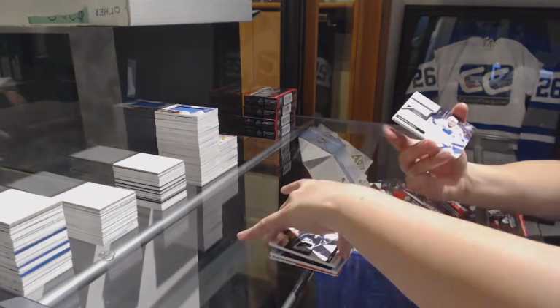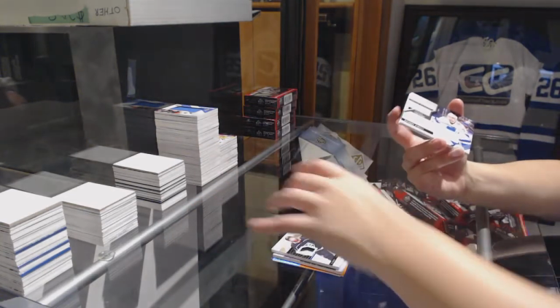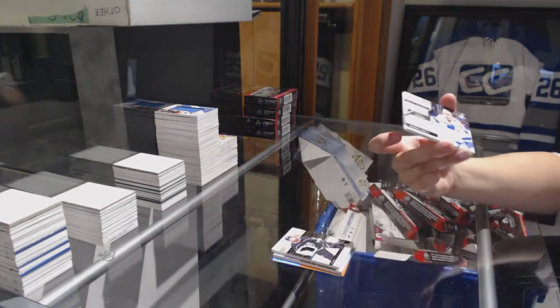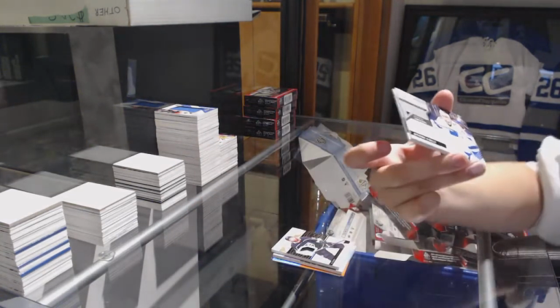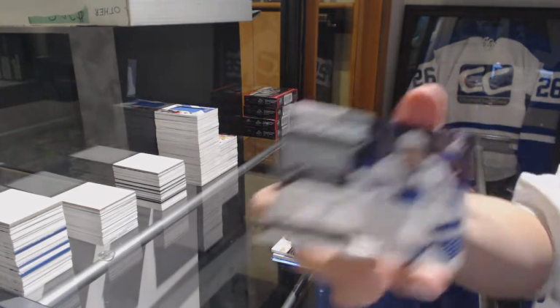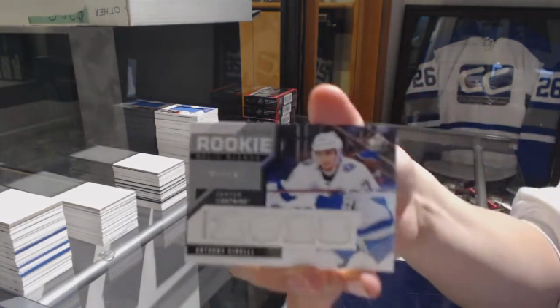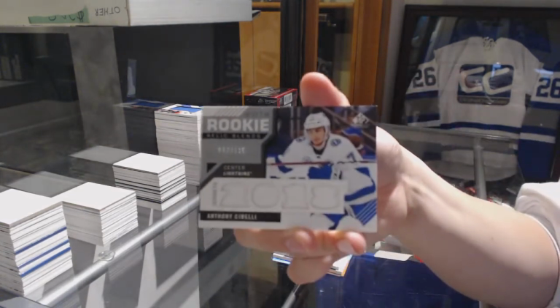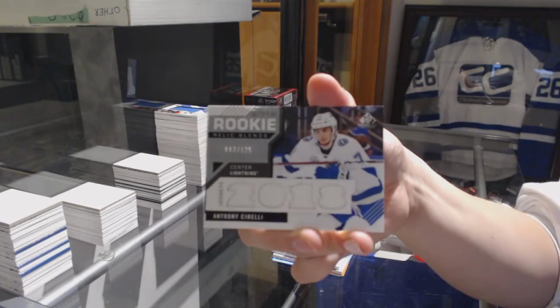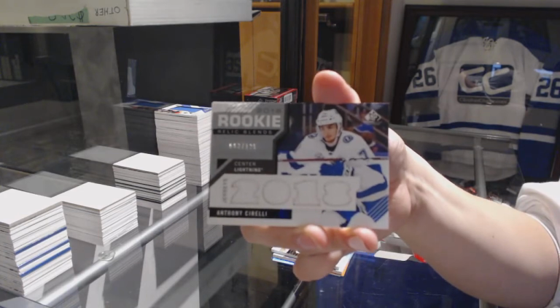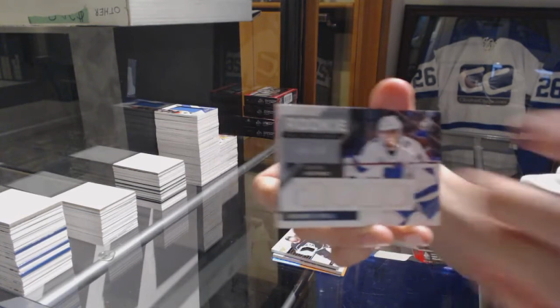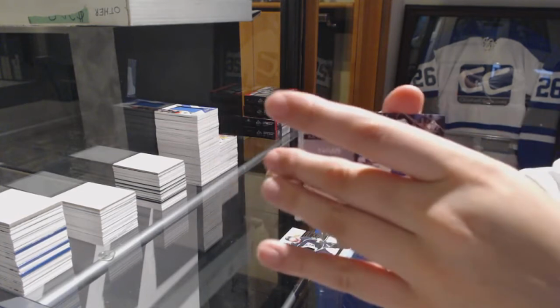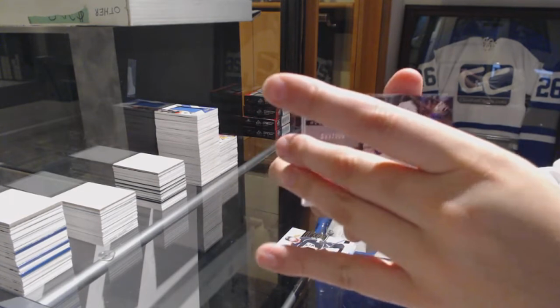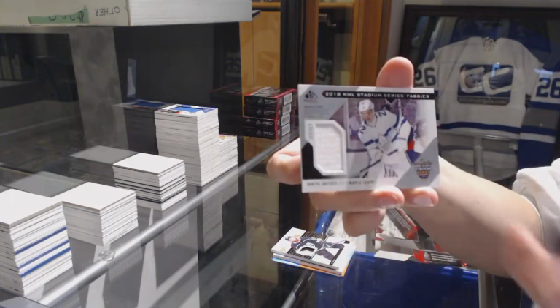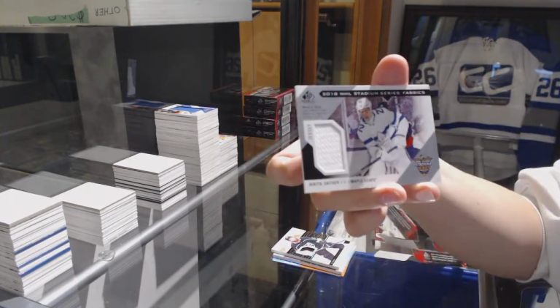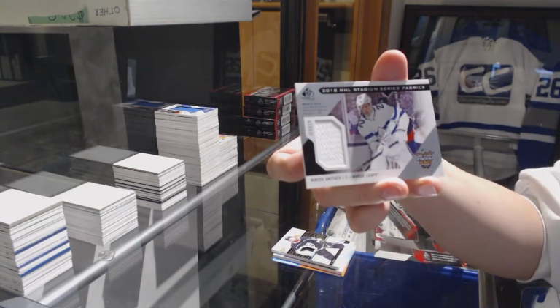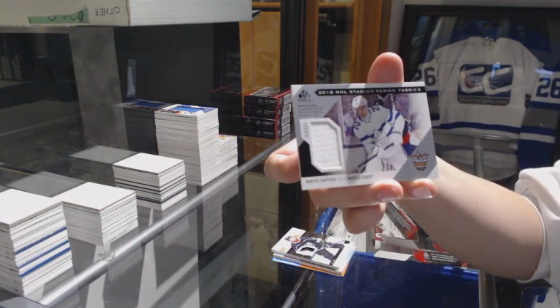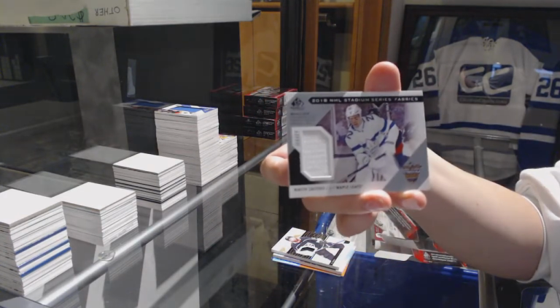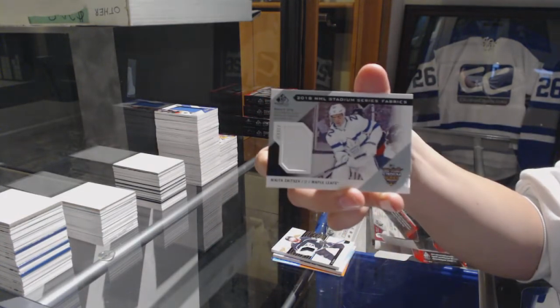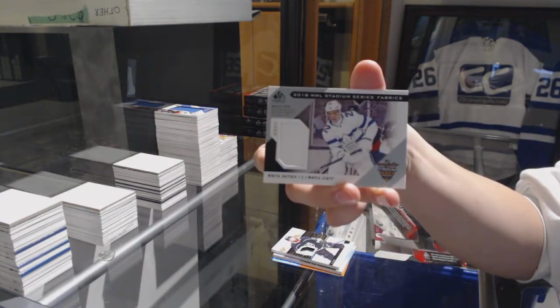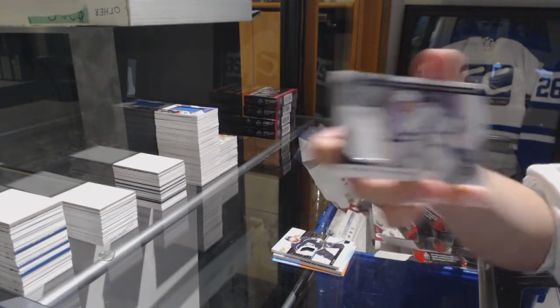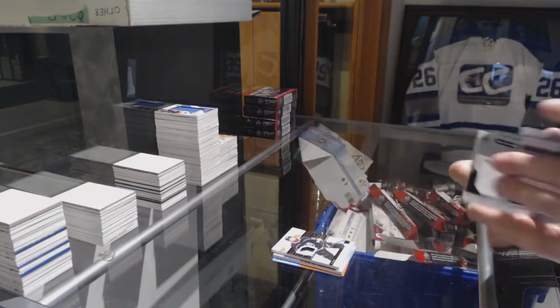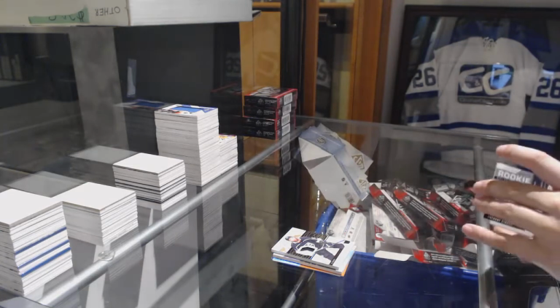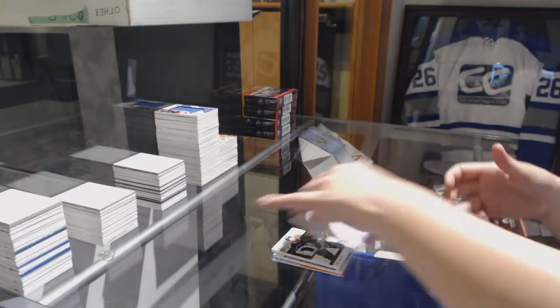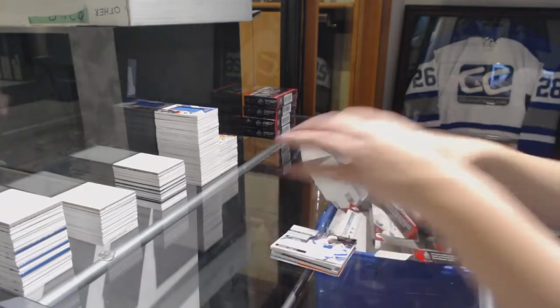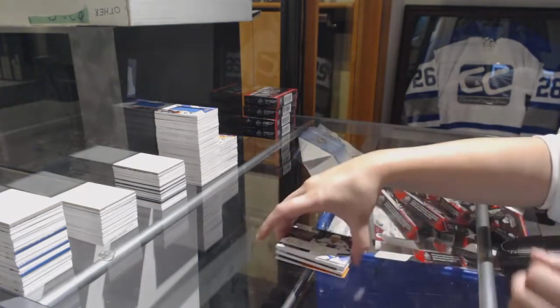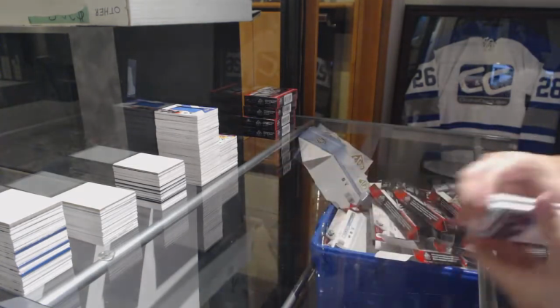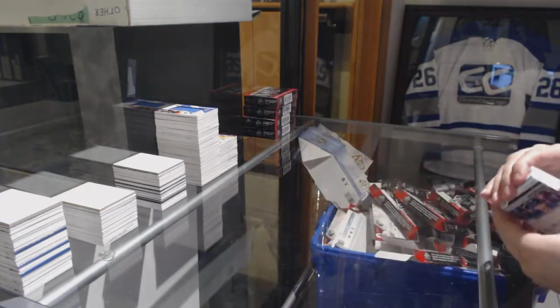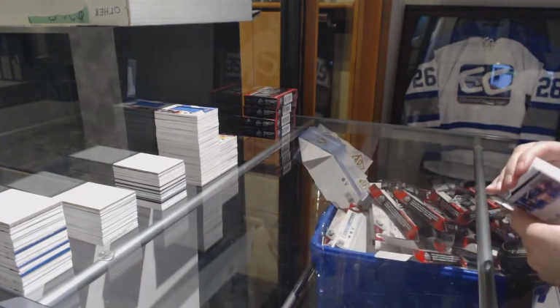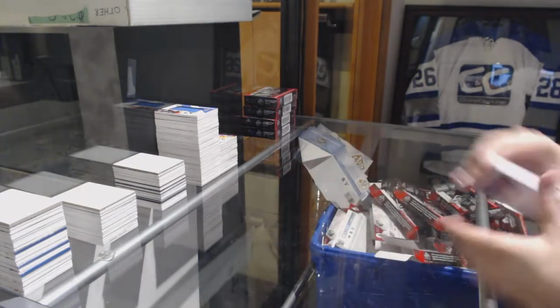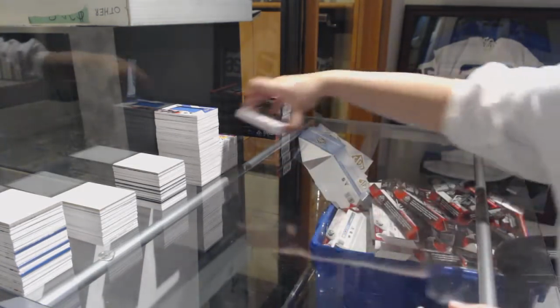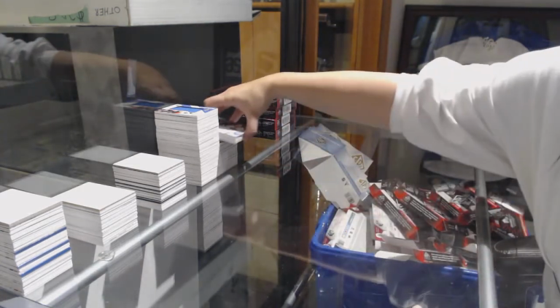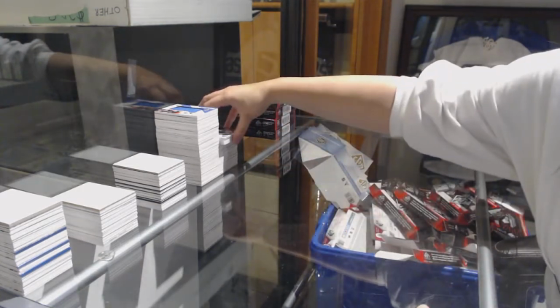Rookie Relic Blends number to 125 for the Lightning, Anthony Cirelli, and Stadium Series Fabrics of Nikita Zaitsev for the Toronto Maple Leafs. Four boxes to go.